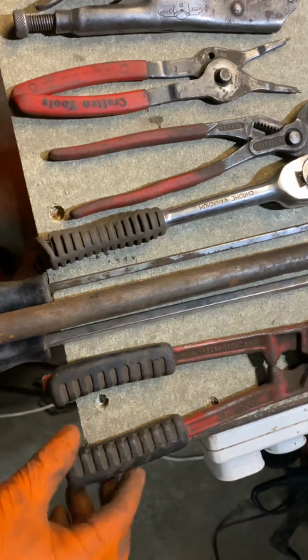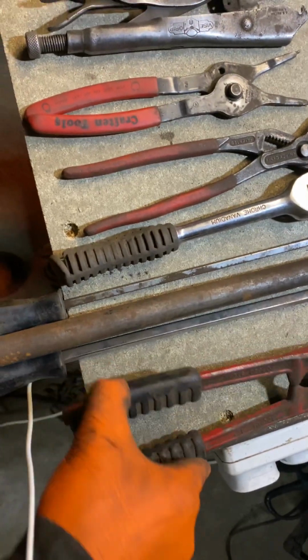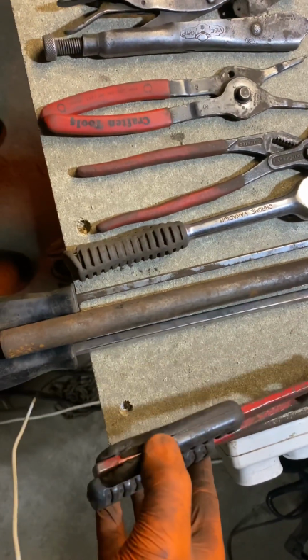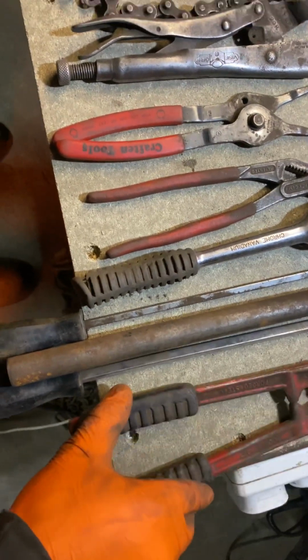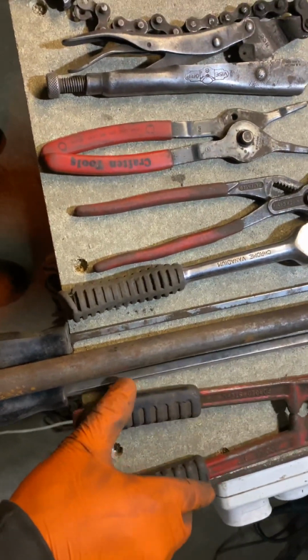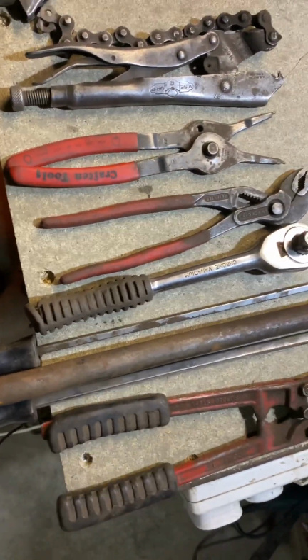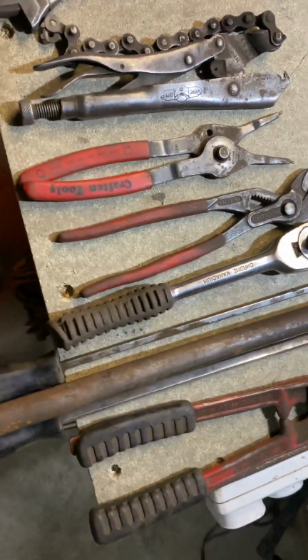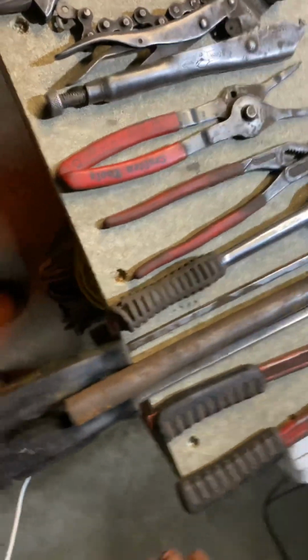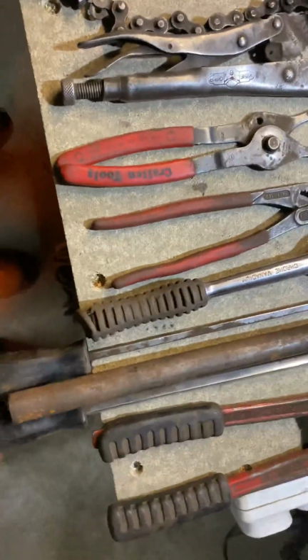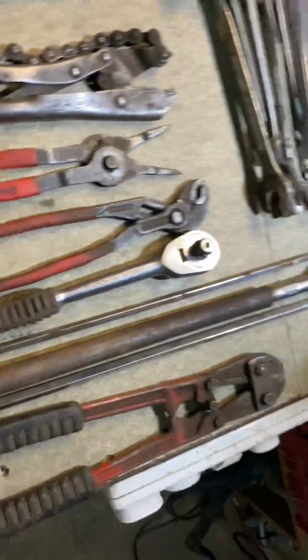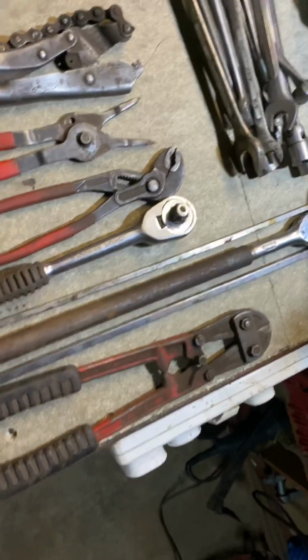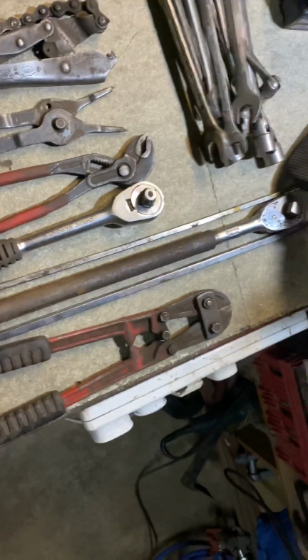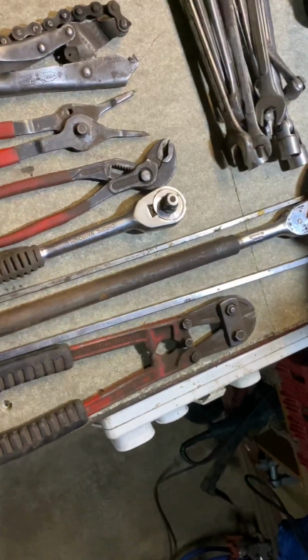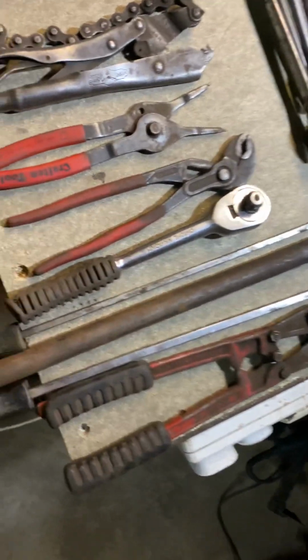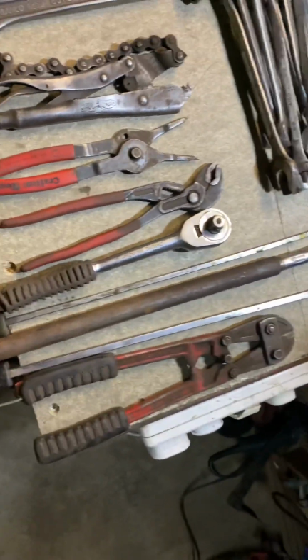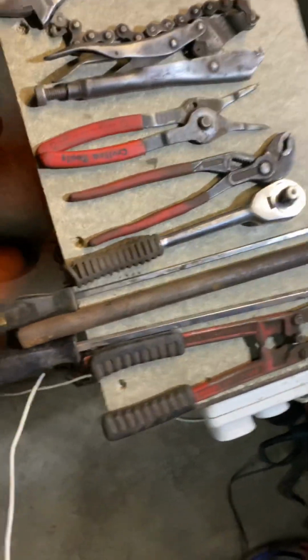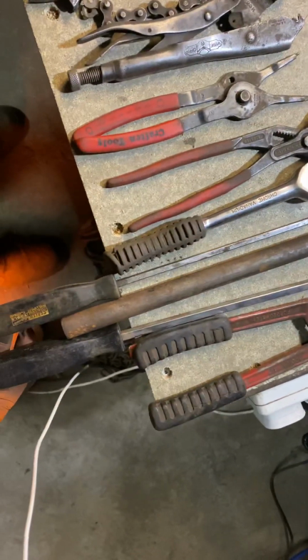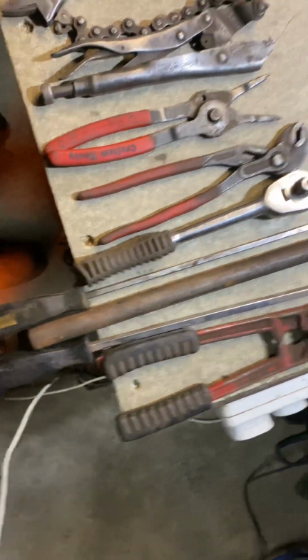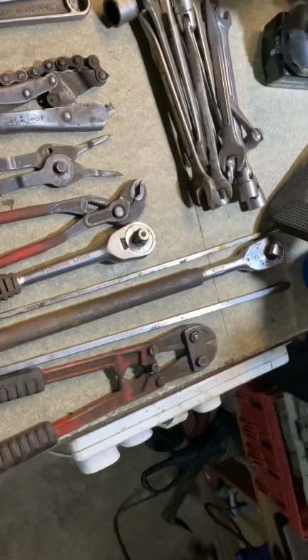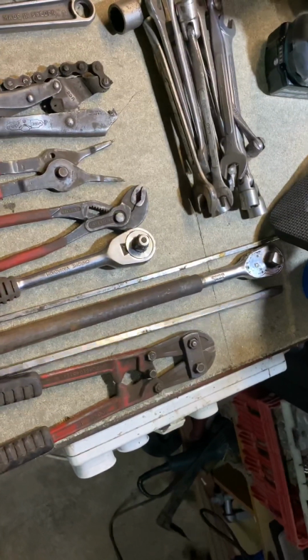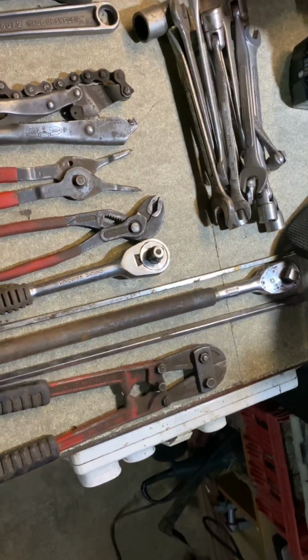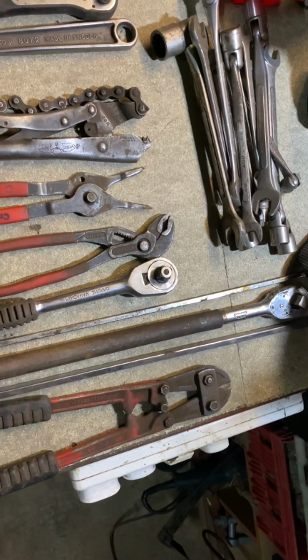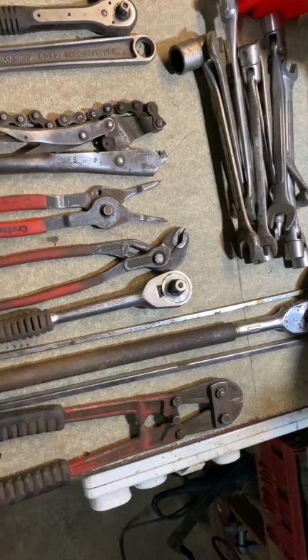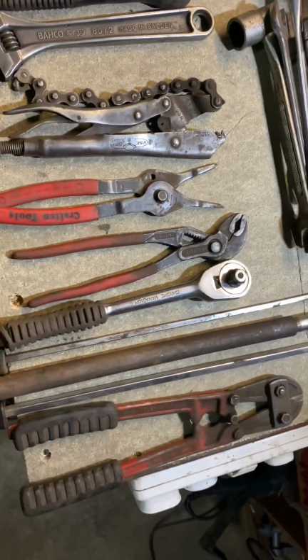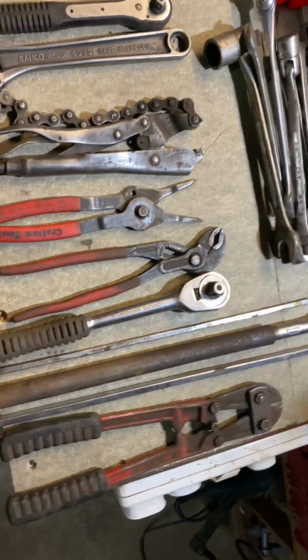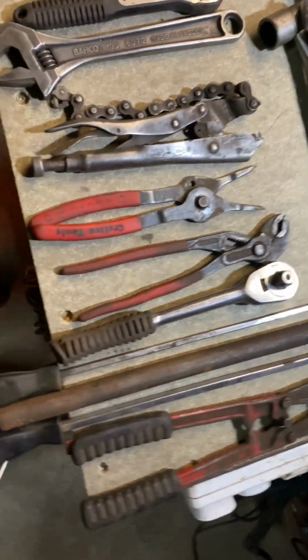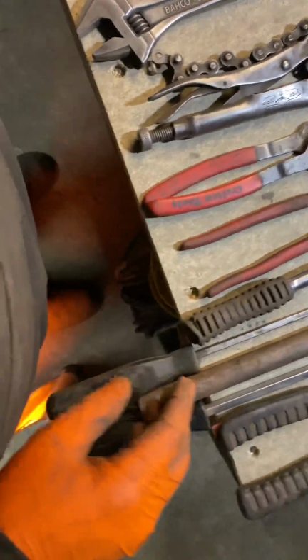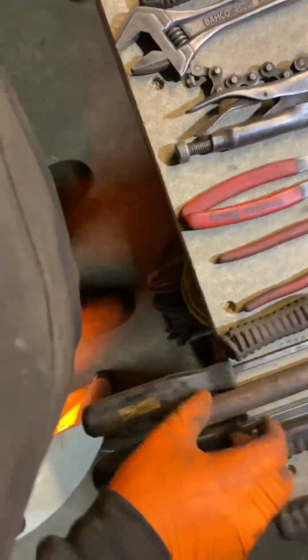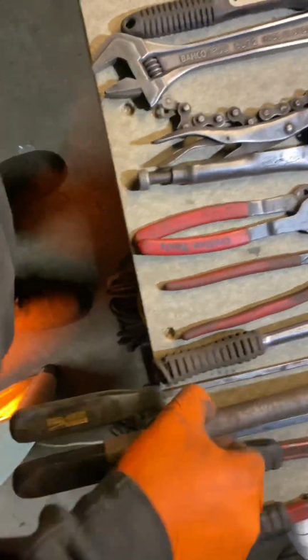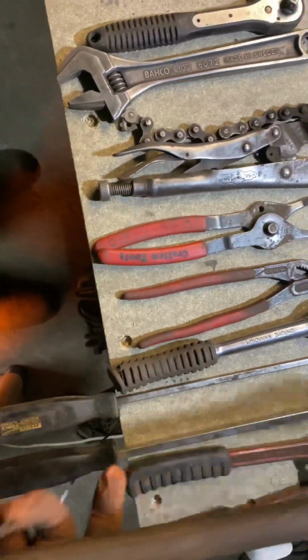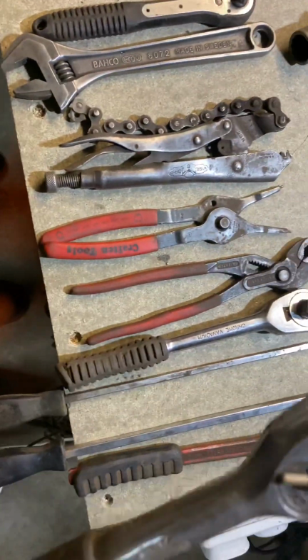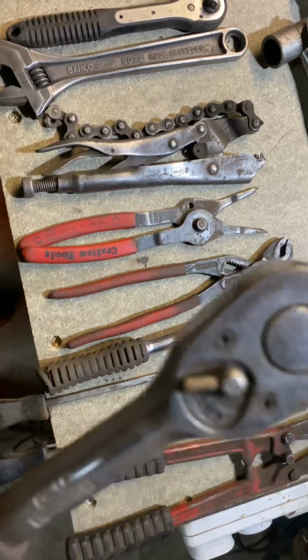The bolt cutters are well used but still got a lot of life in them yet. Next, a pair of long screwdrivers - silly long screwdrivers. They were worth a shout, quite interesting. I don't have many sets of them.